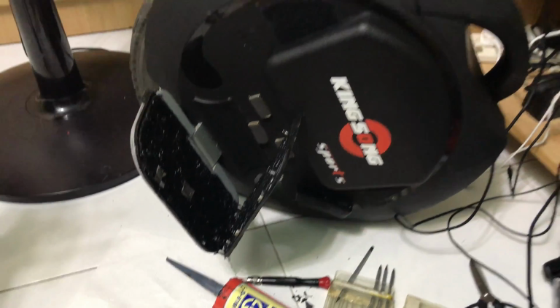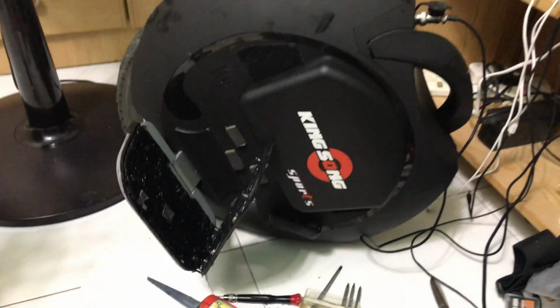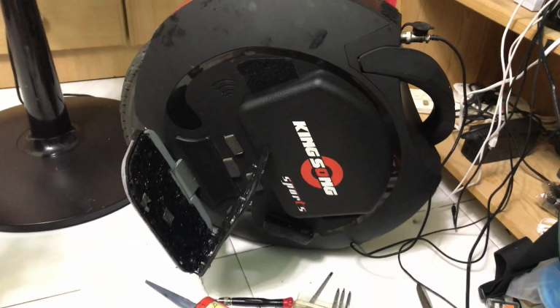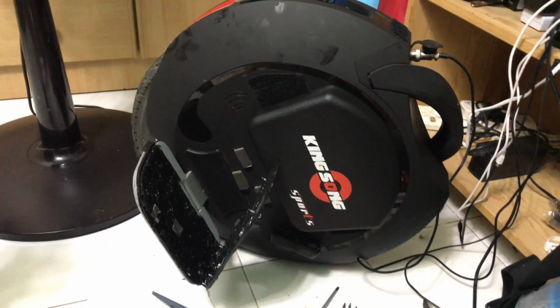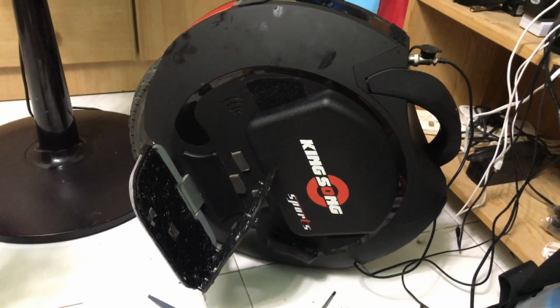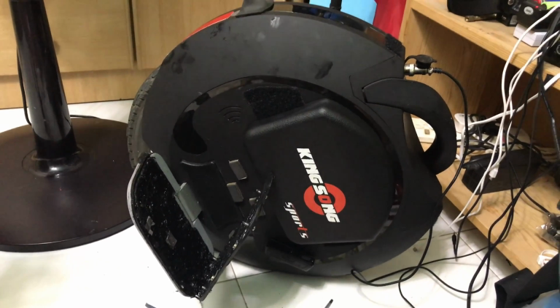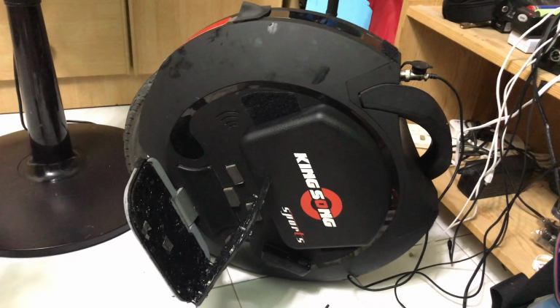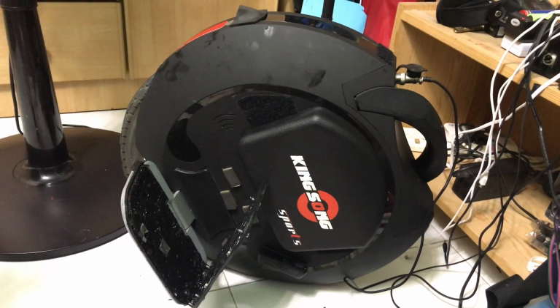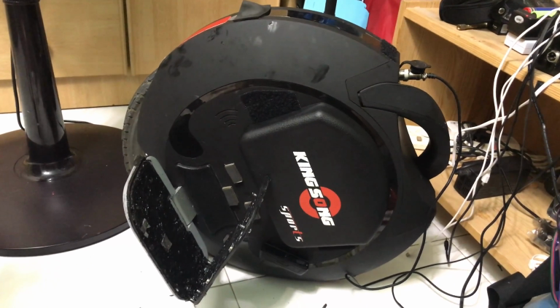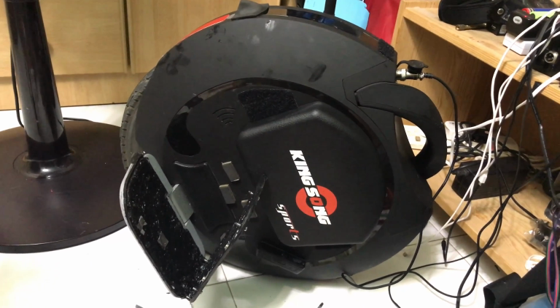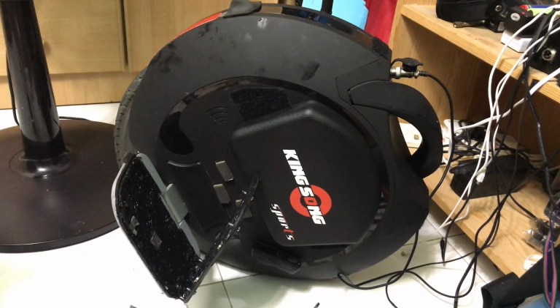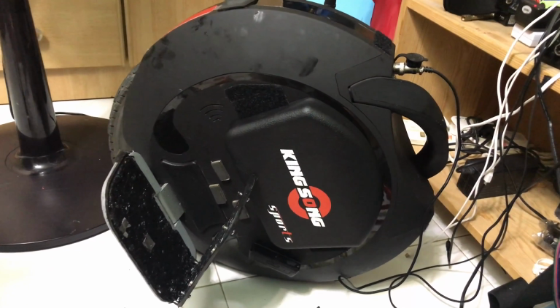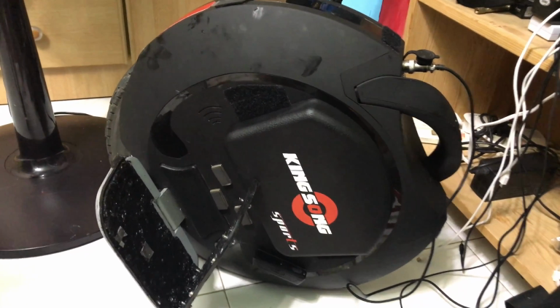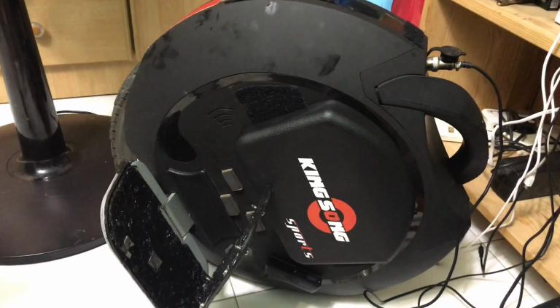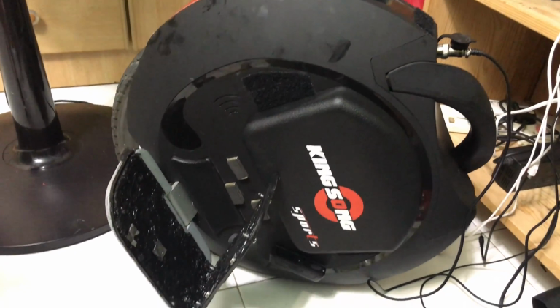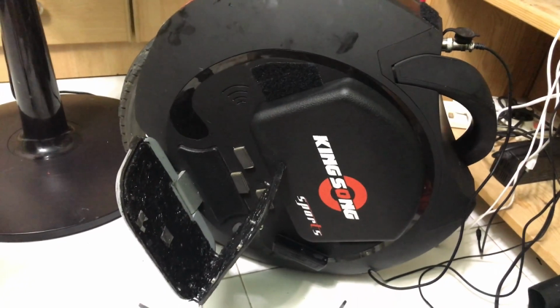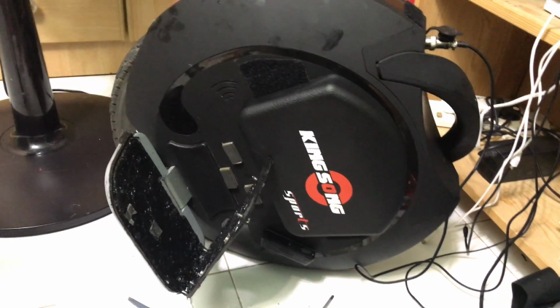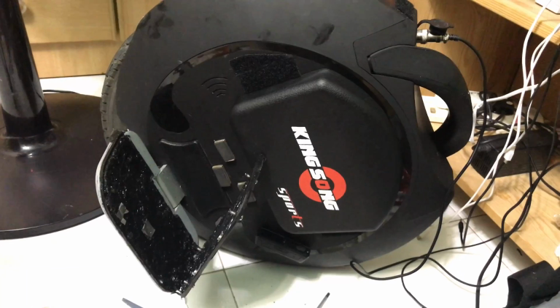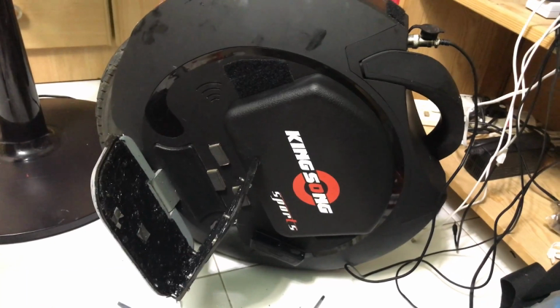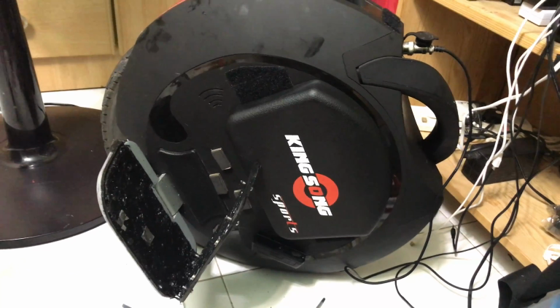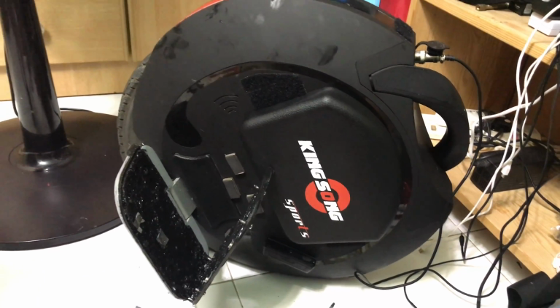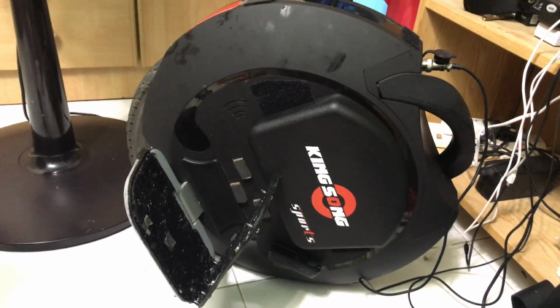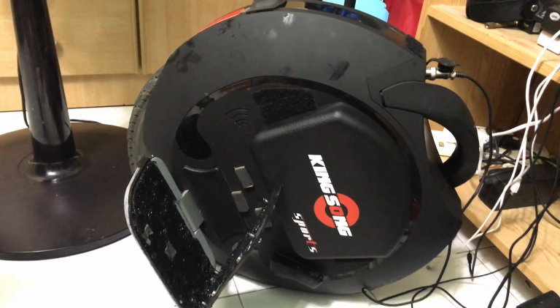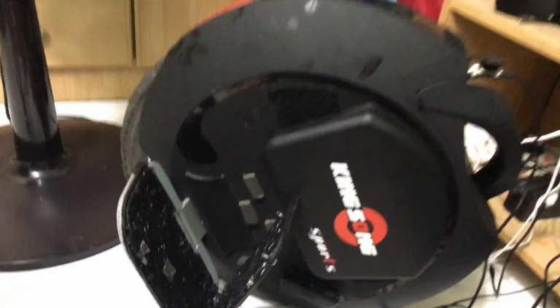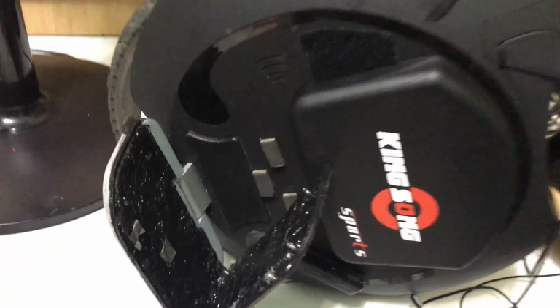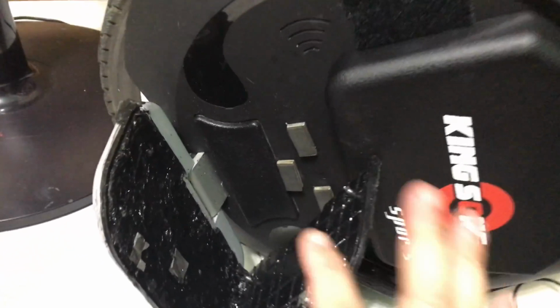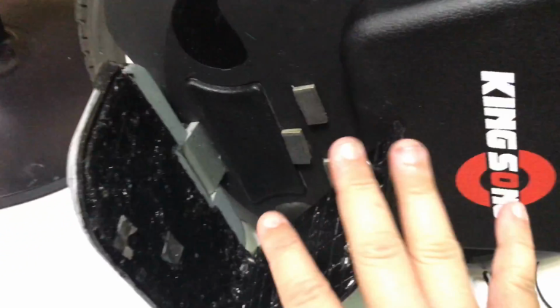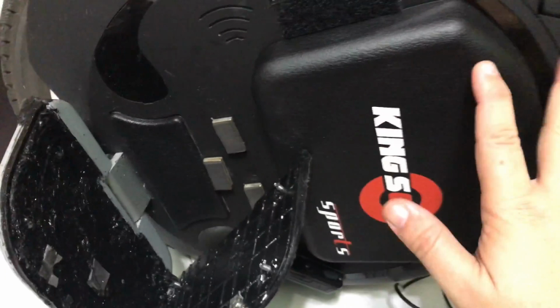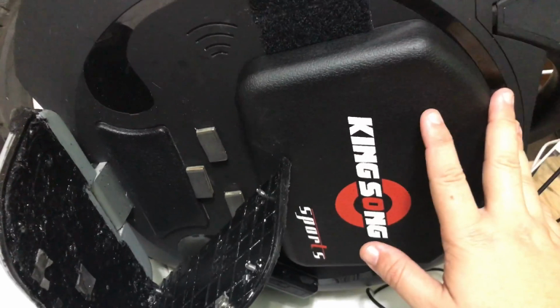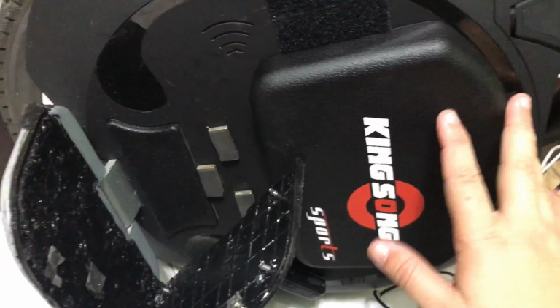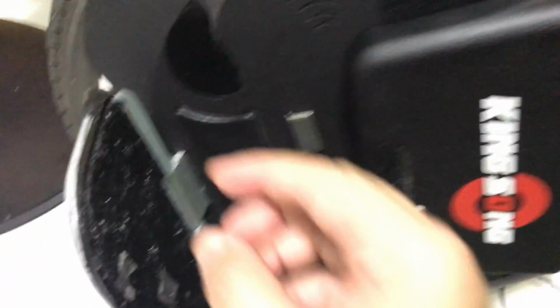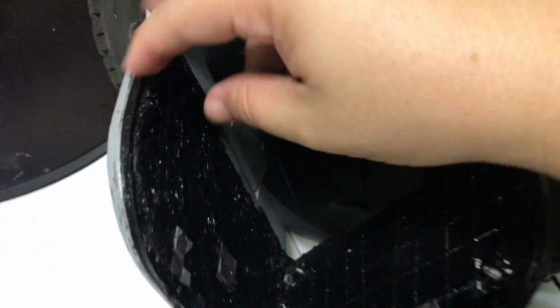Hey guys, welcome to another Electric Unicycling Gadget Review Show. Today I'm going to show you an update to my DIY cushion suspension for my KingSong 16S pedals.